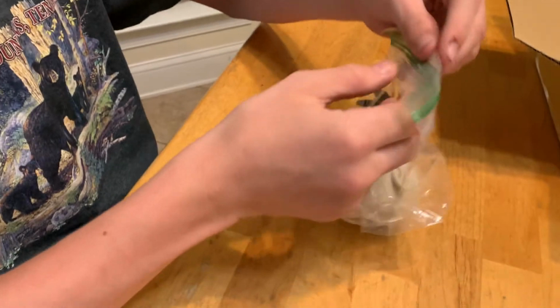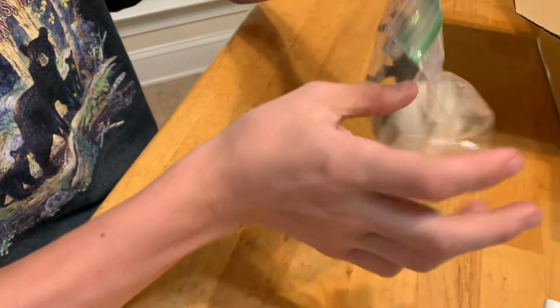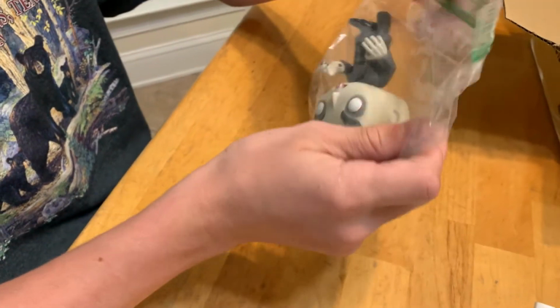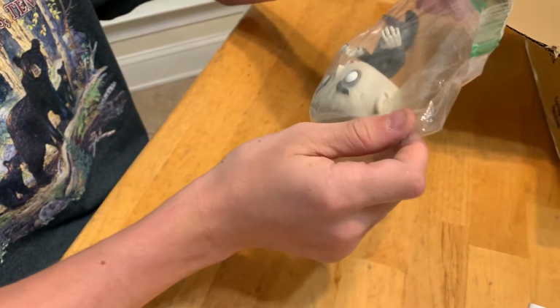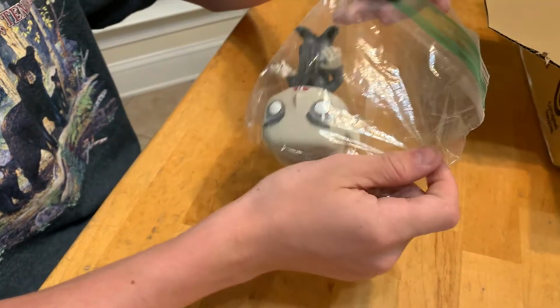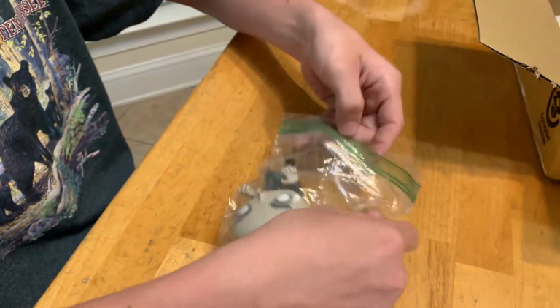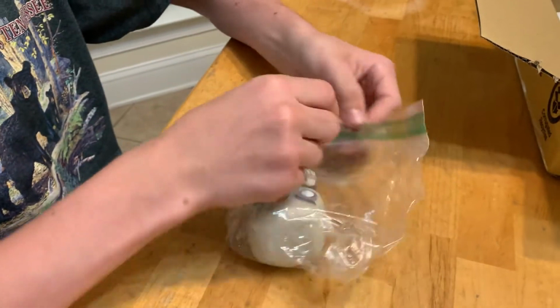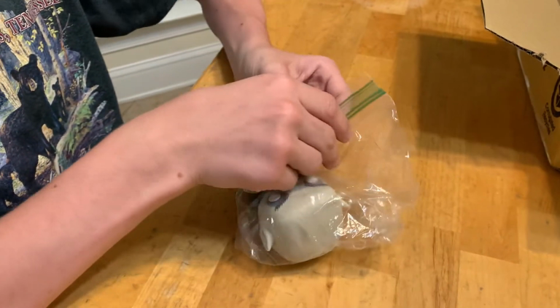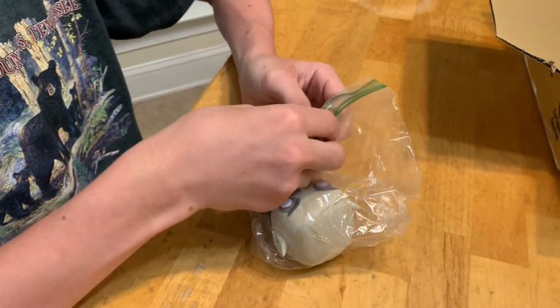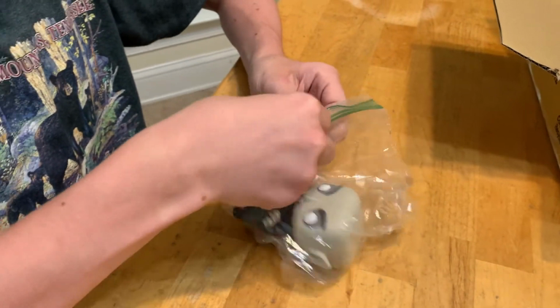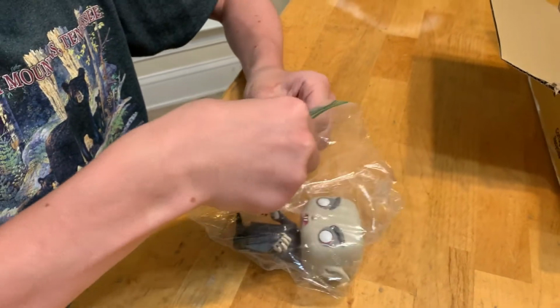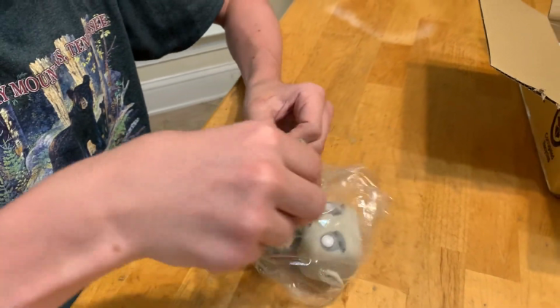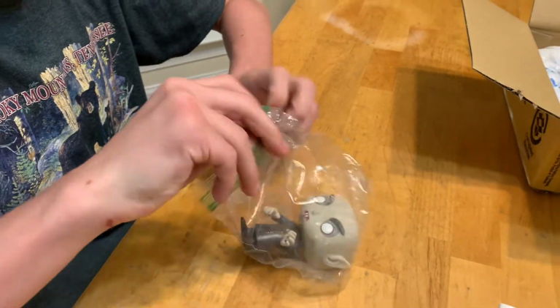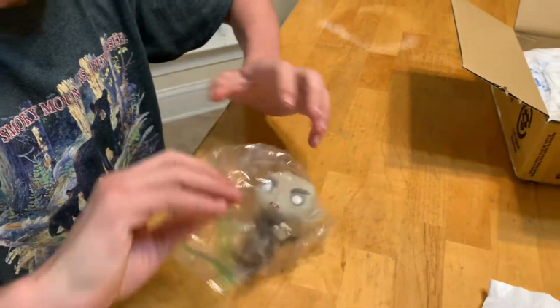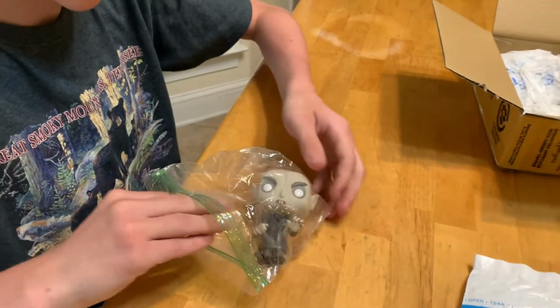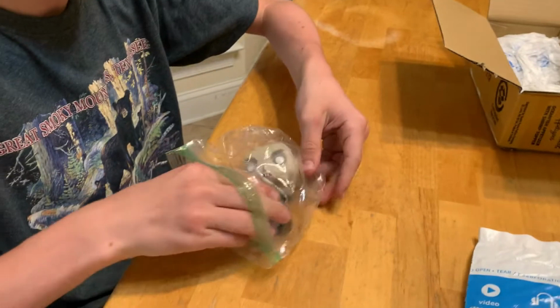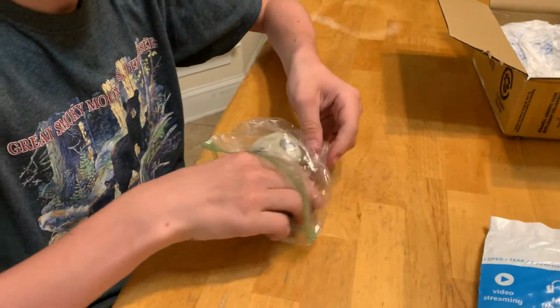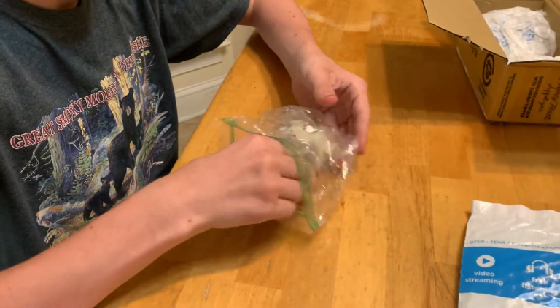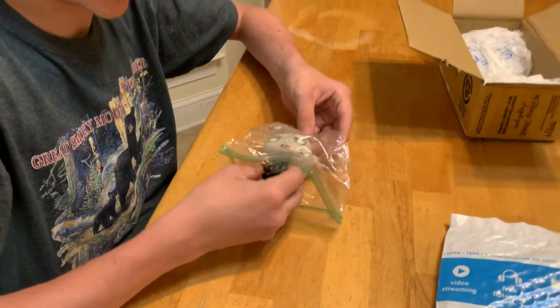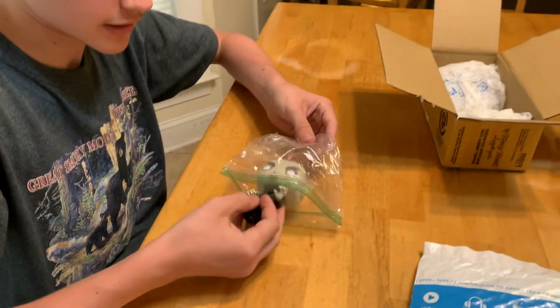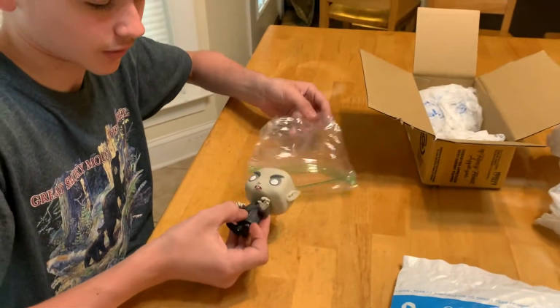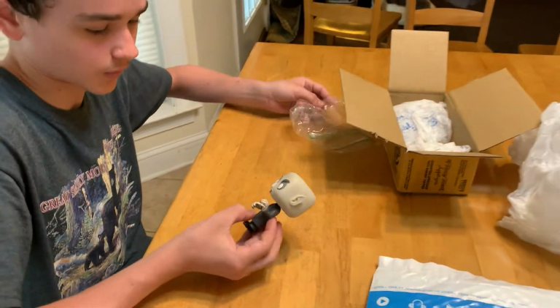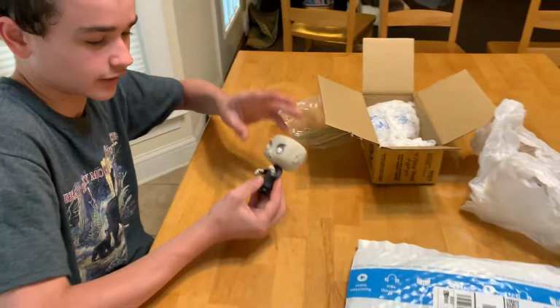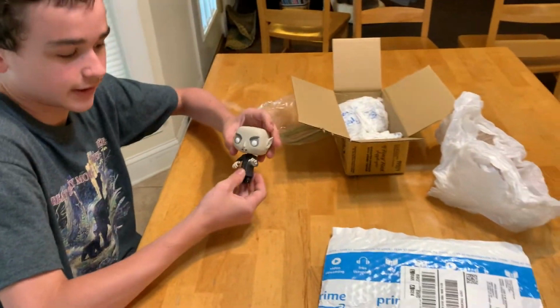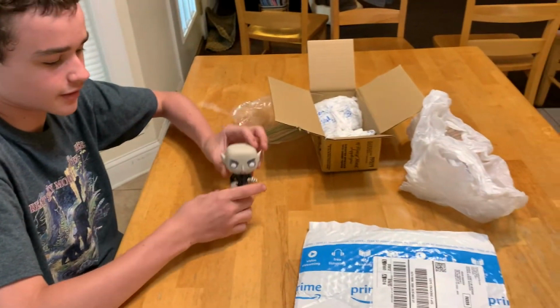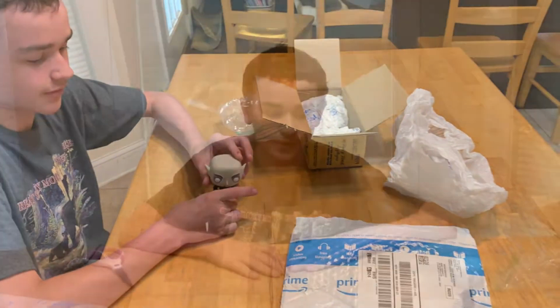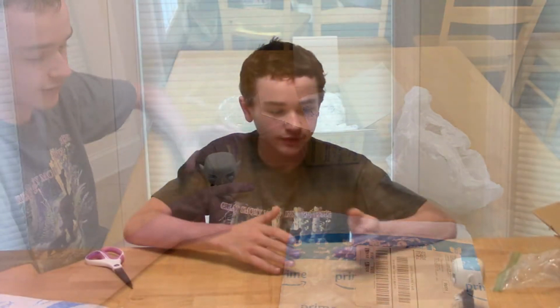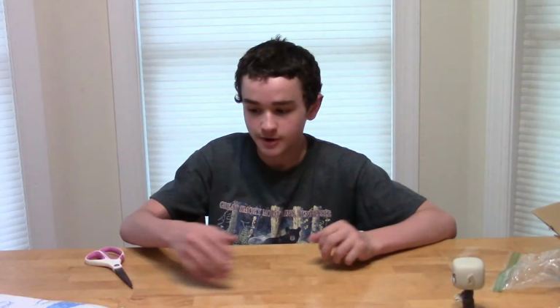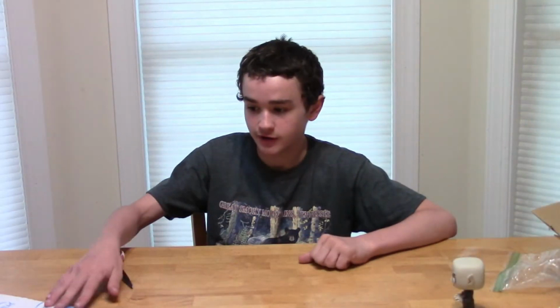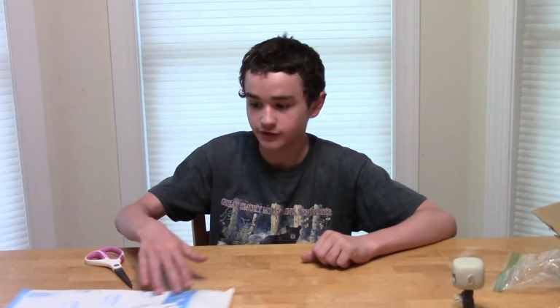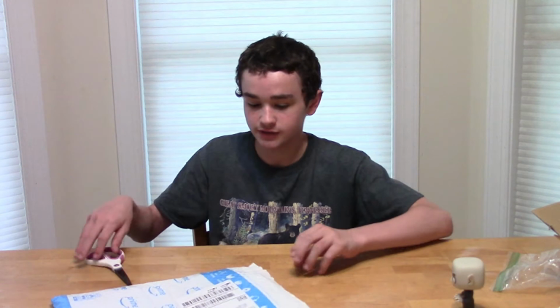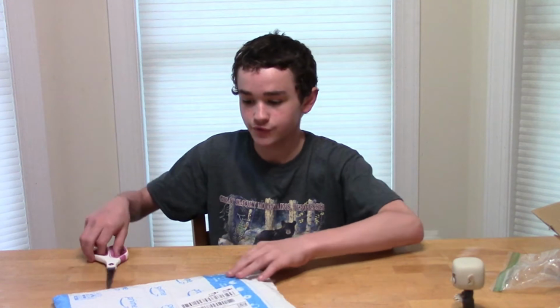He also came in a plastic bag too. Alright, and there we go. We have the pop, and now let's get the movie.